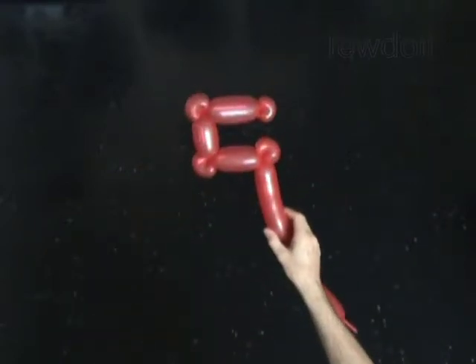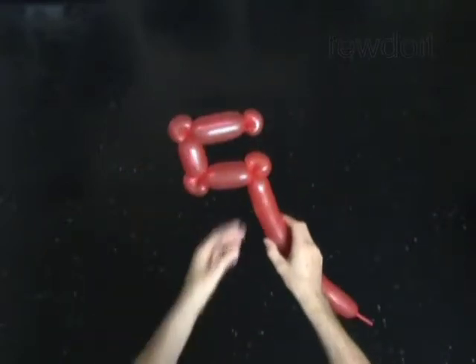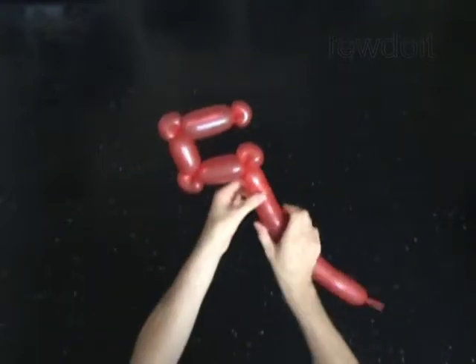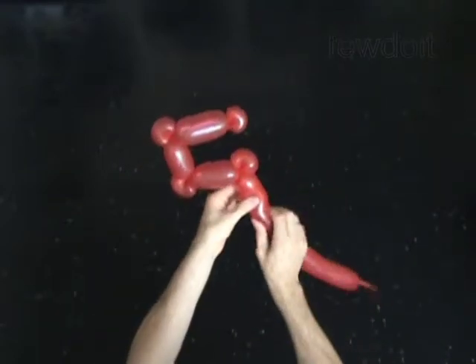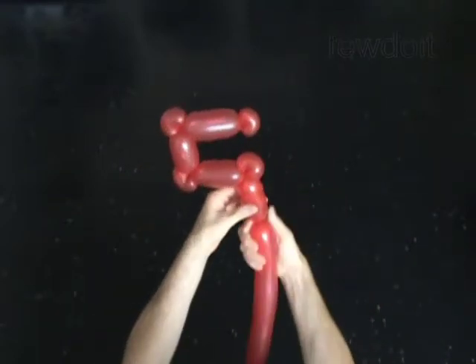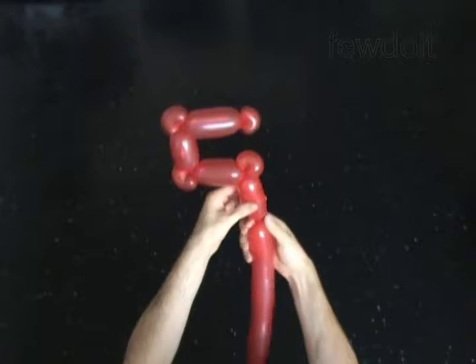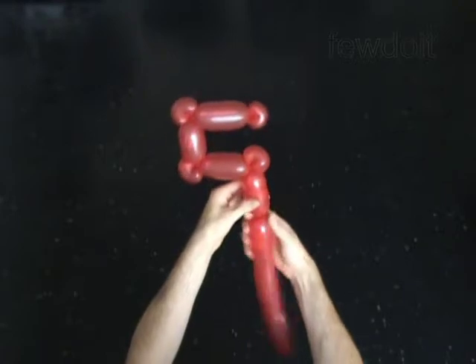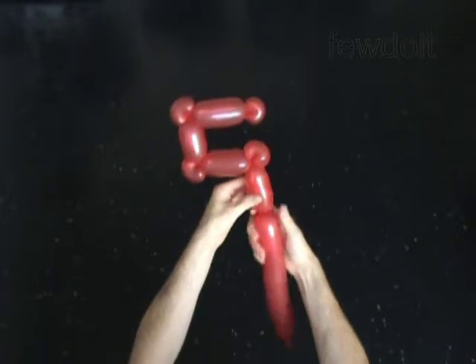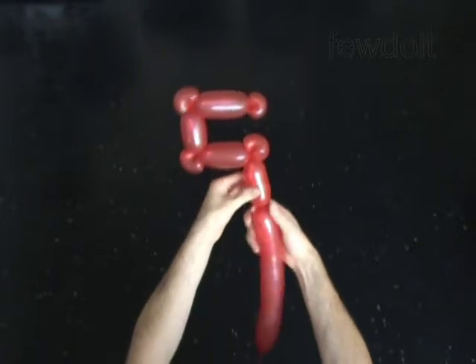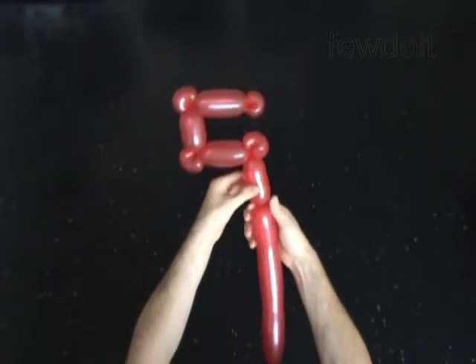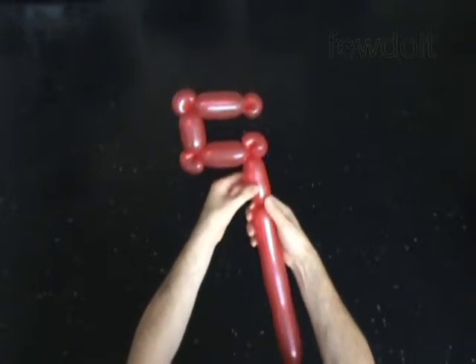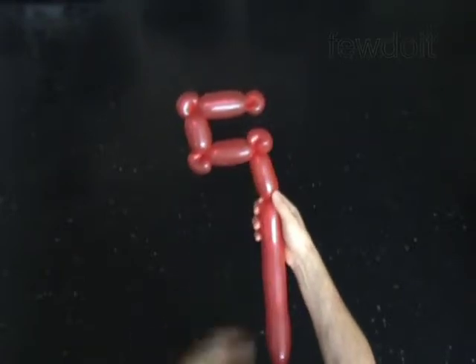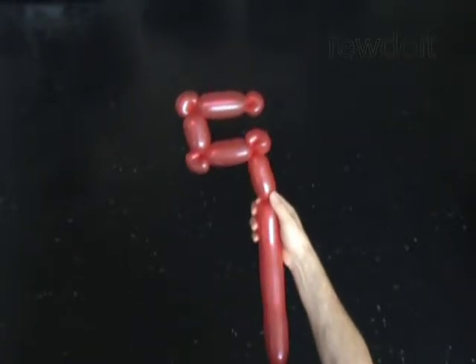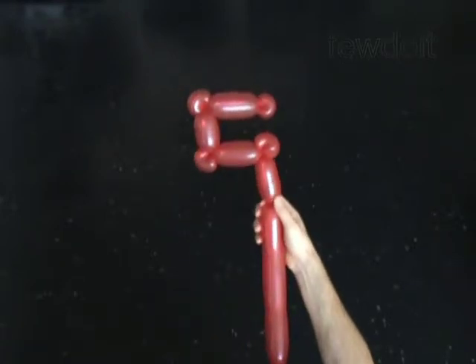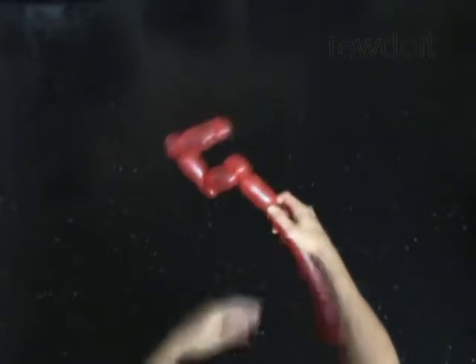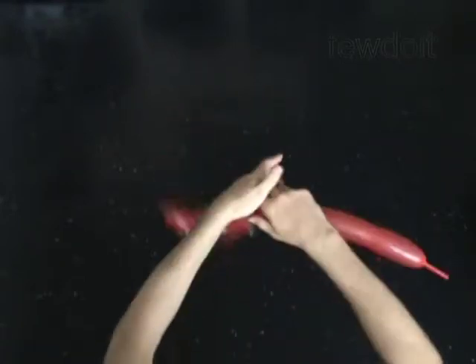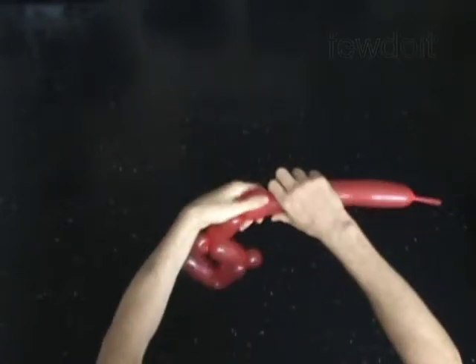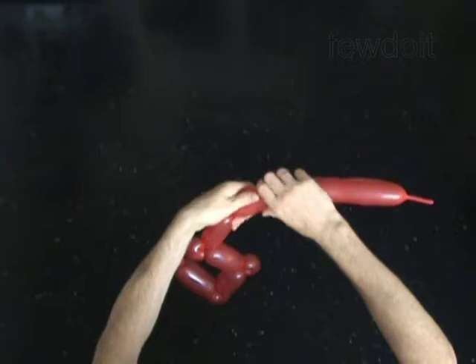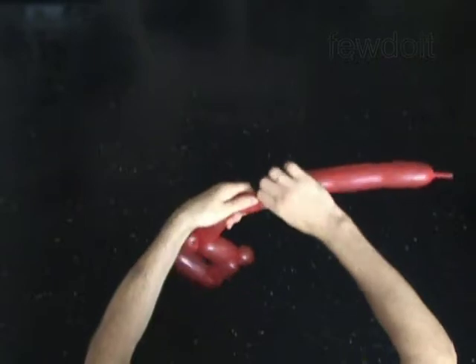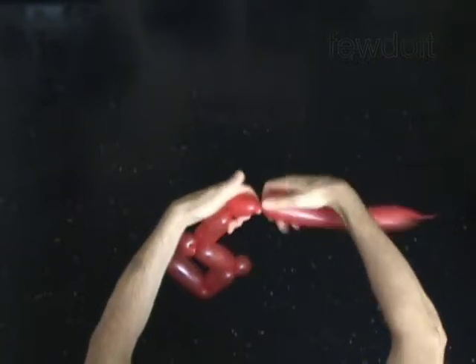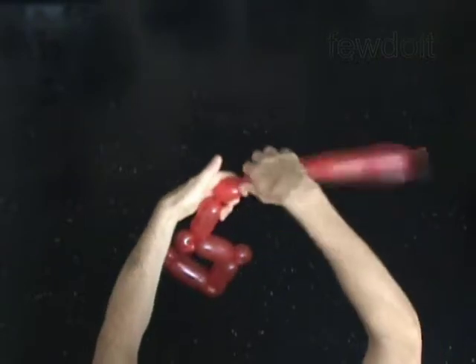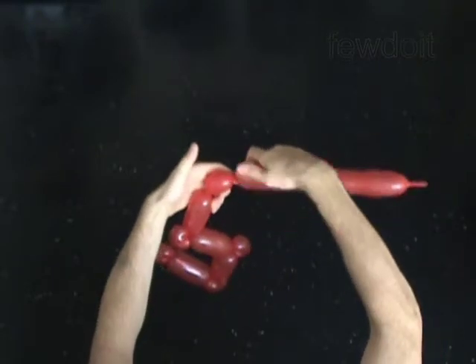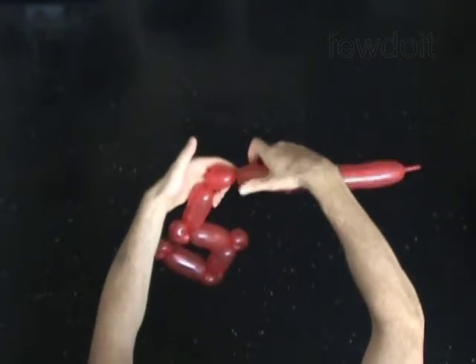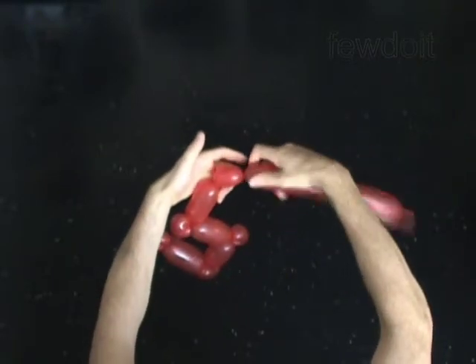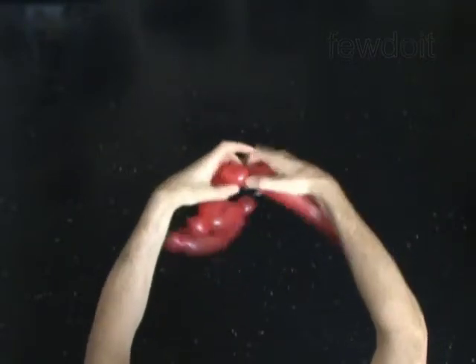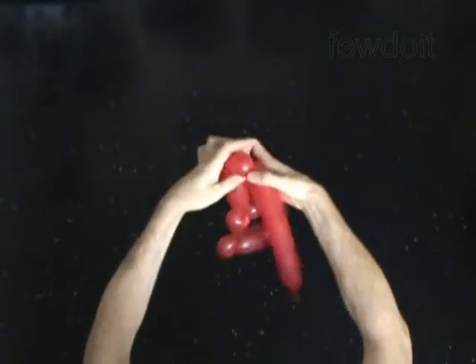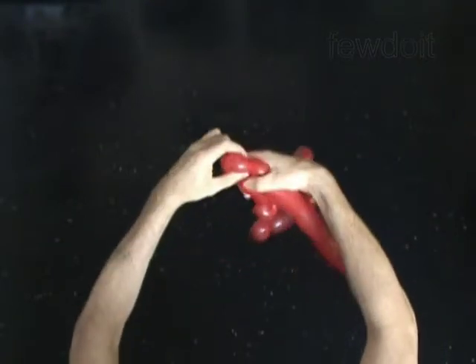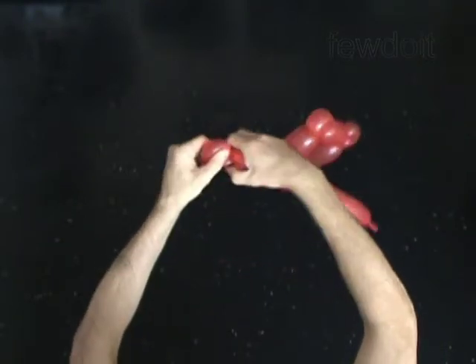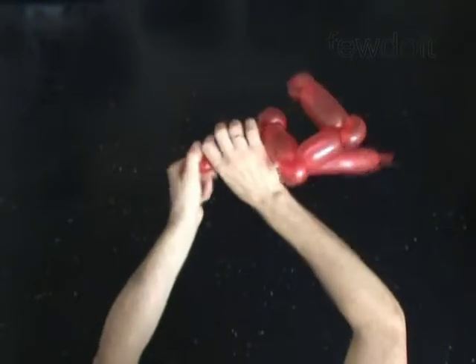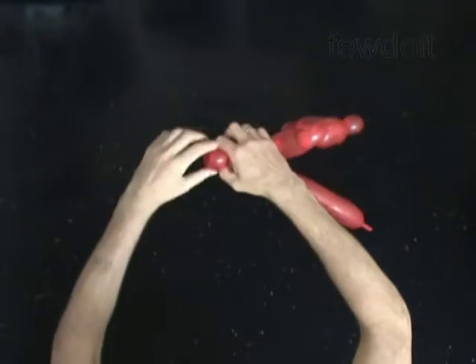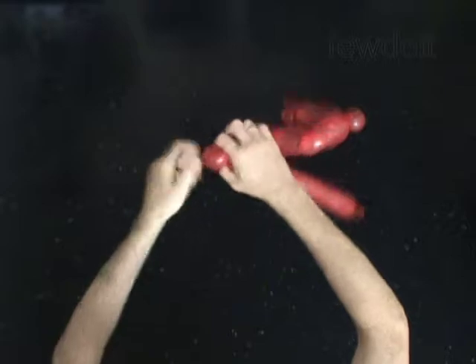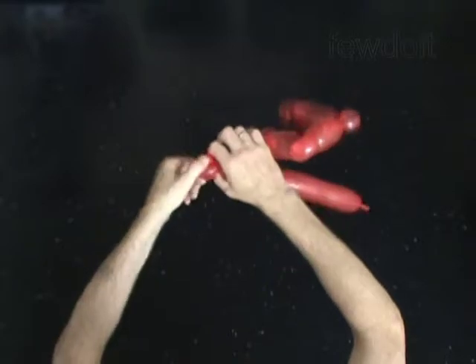Twist the eighth 3-inch bubble. Twist the ninth soft 1-inch bubble. Lock both ends of the ninth bubble in one lock twist.